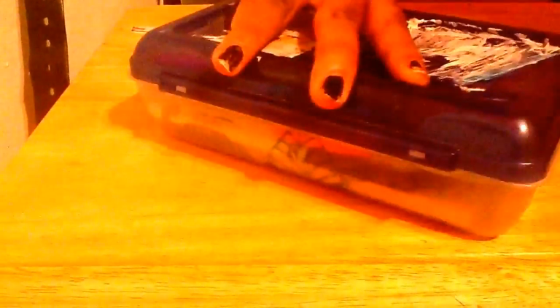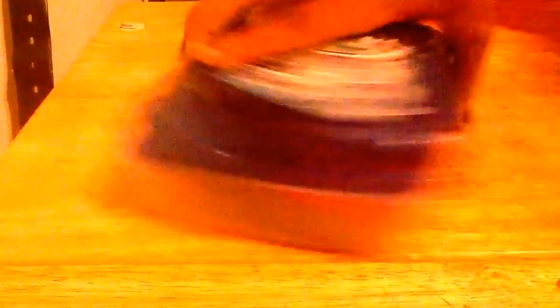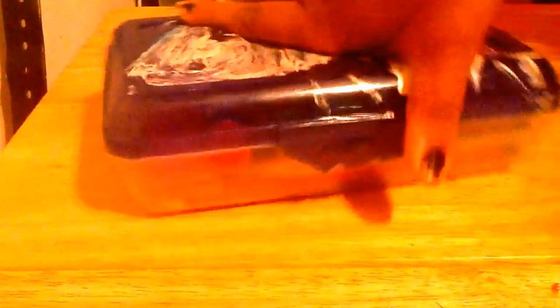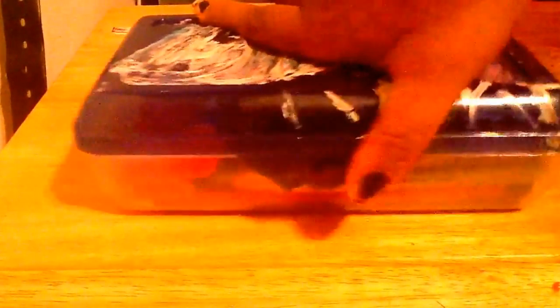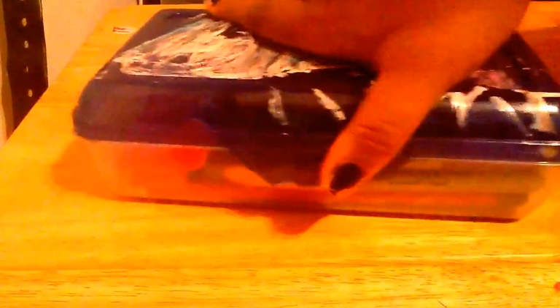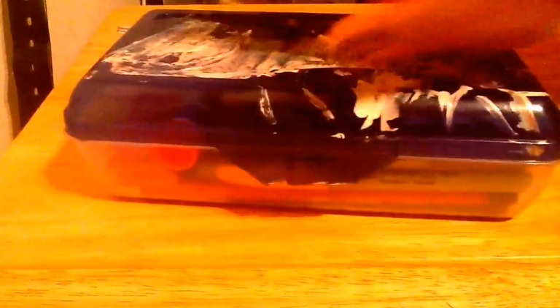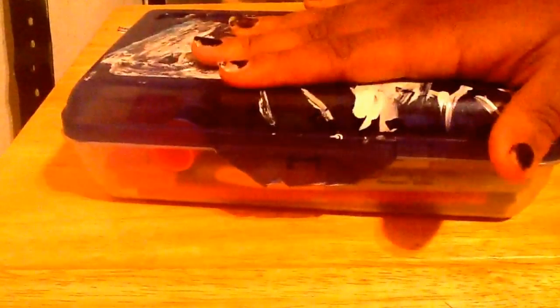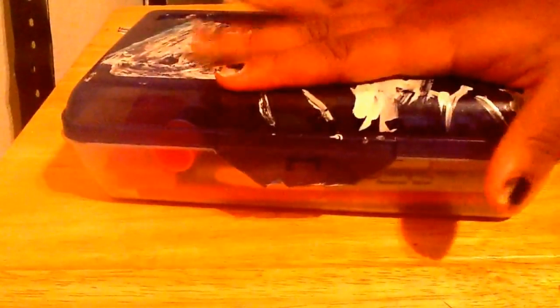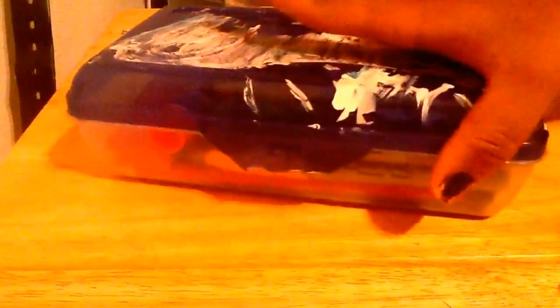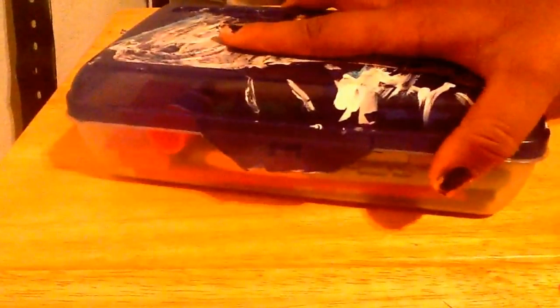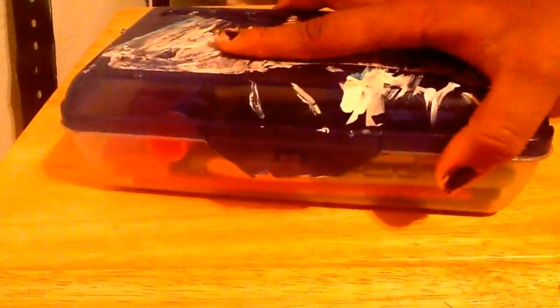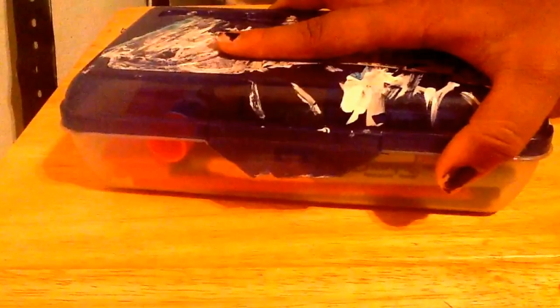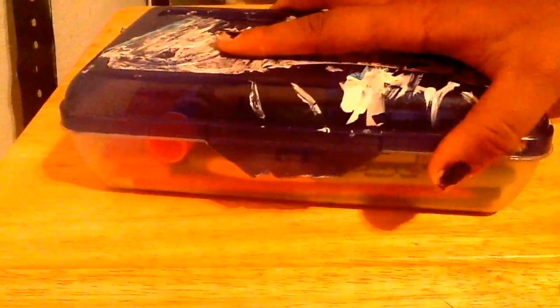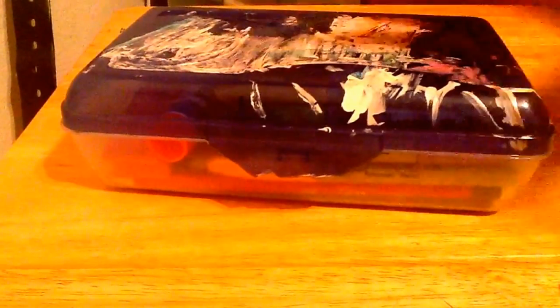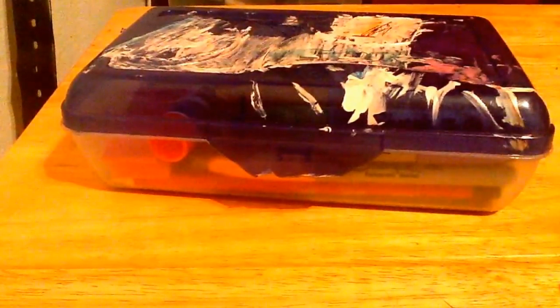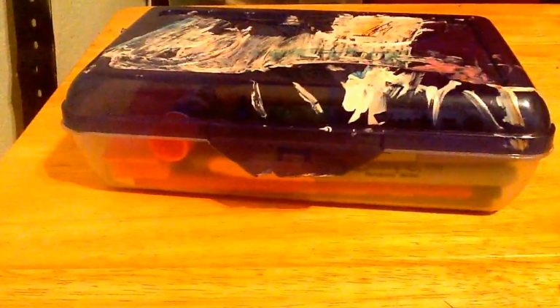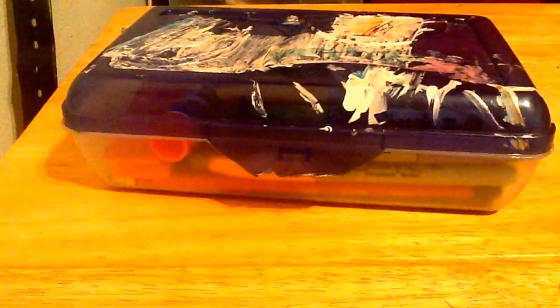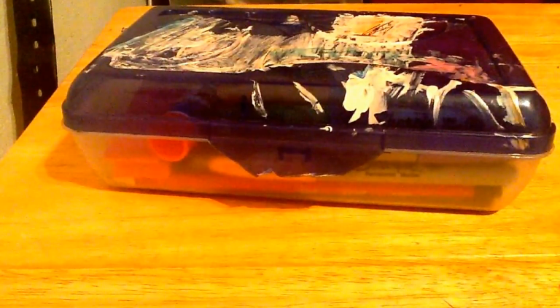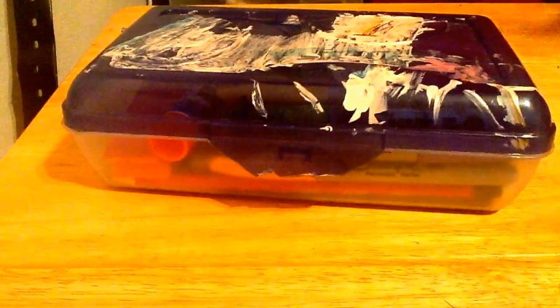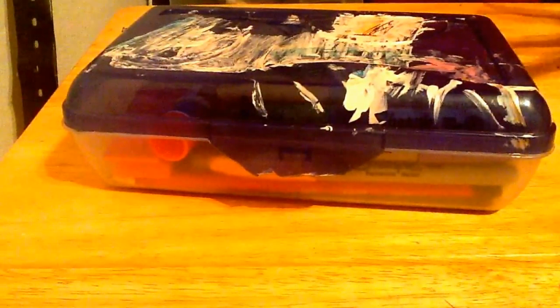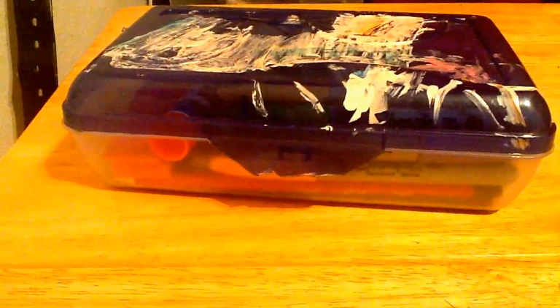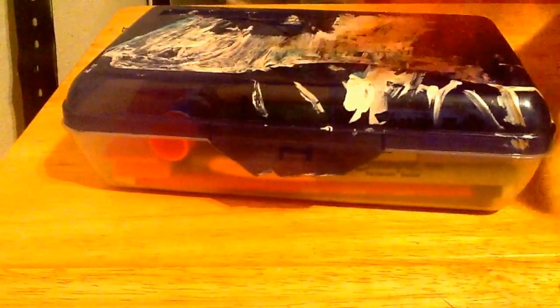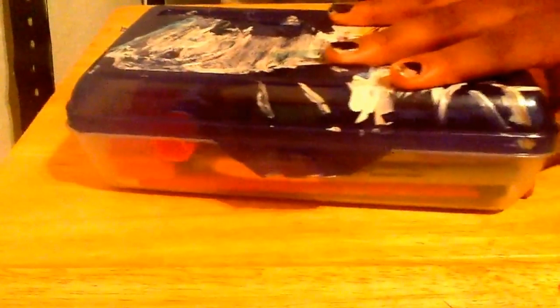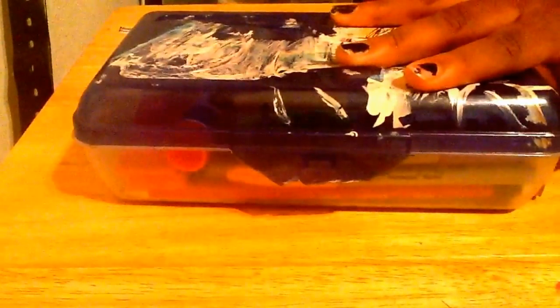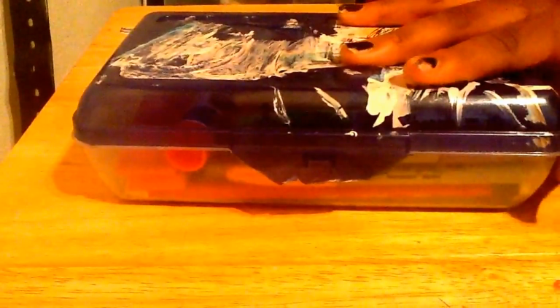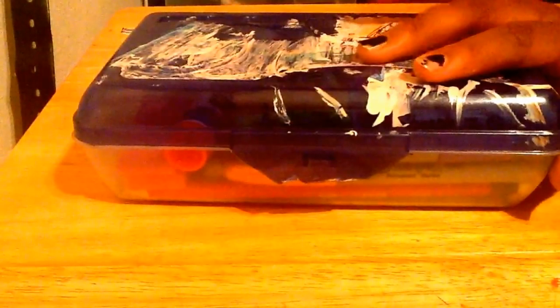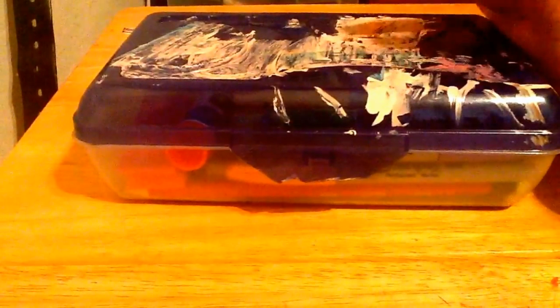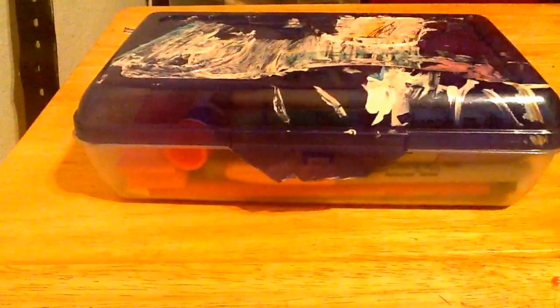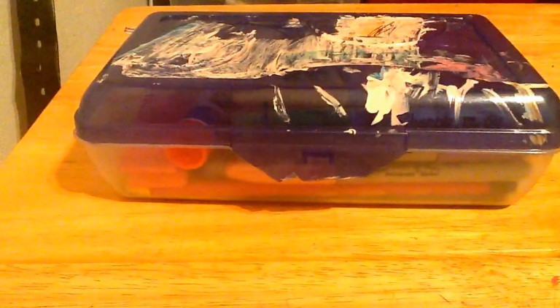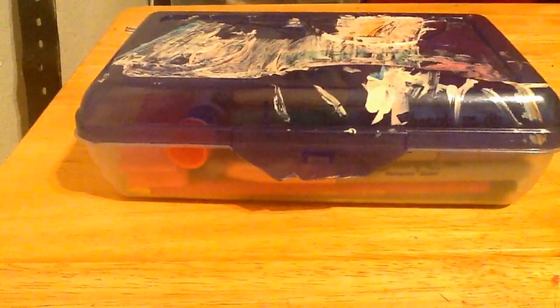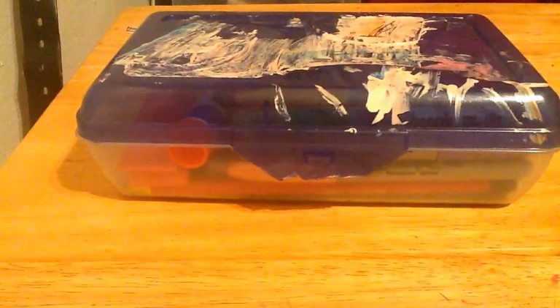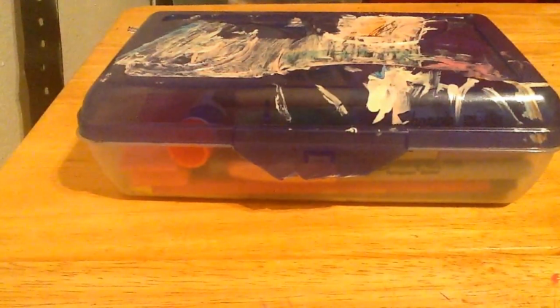I will be doing a how I organize my backpack video. But for now, this was just how I organize my pencil boxes. So I hope you guys enjoyed the video. Bye.